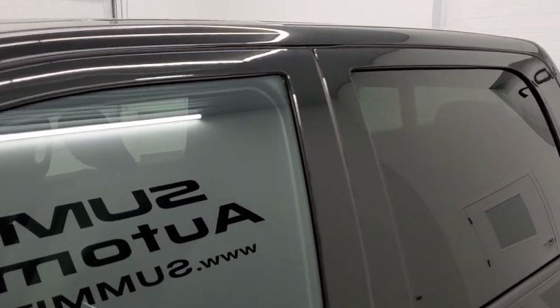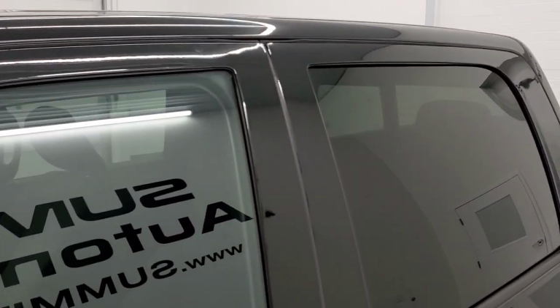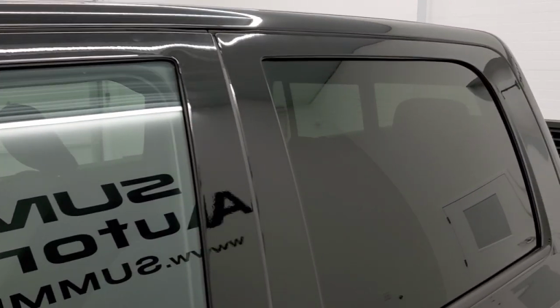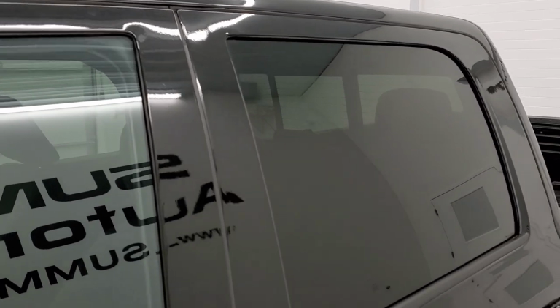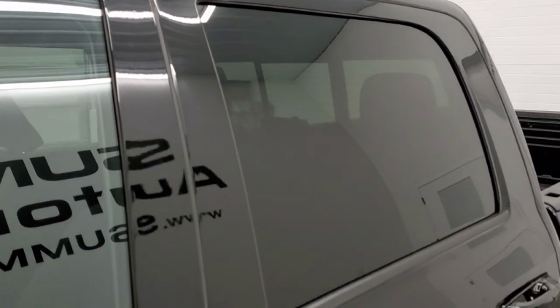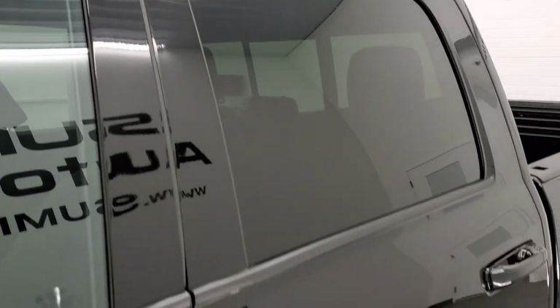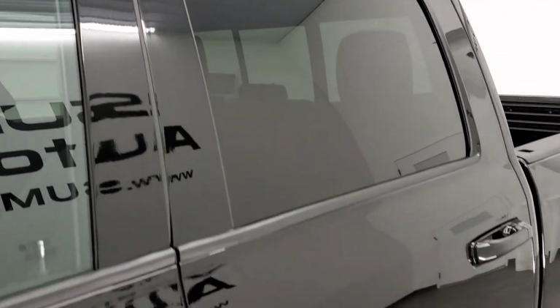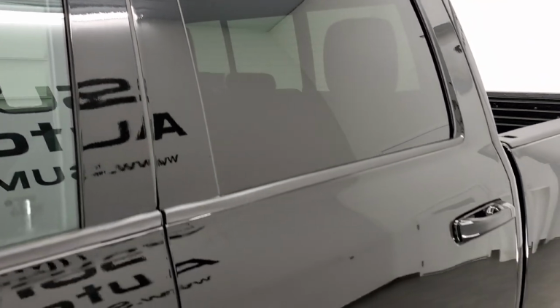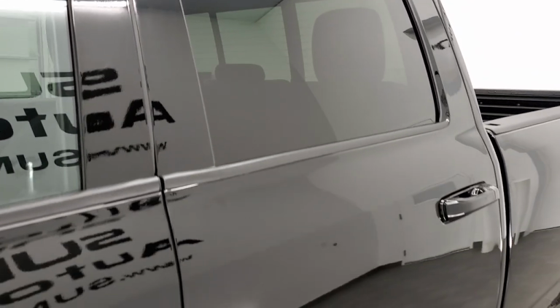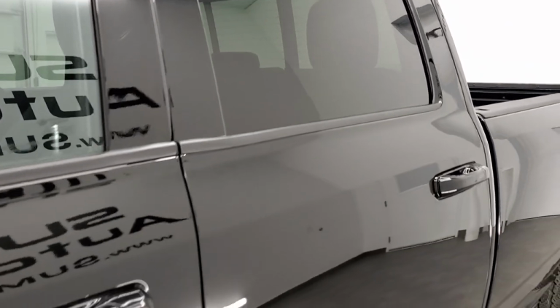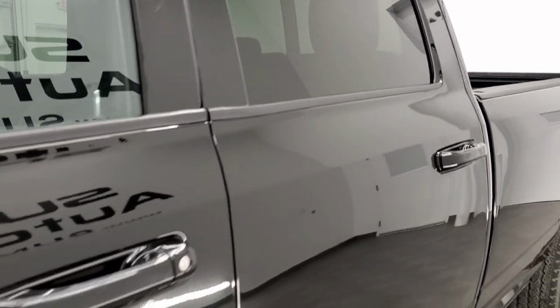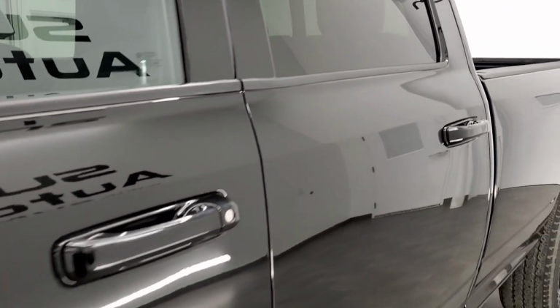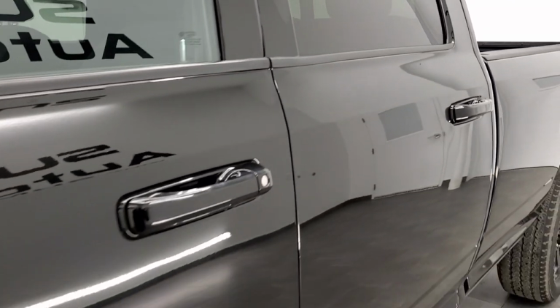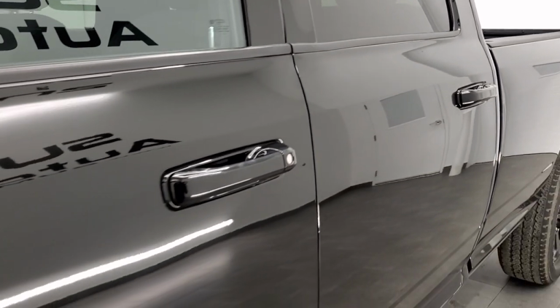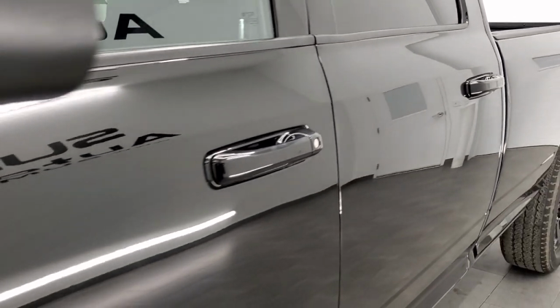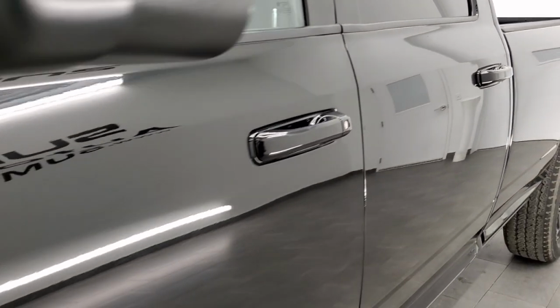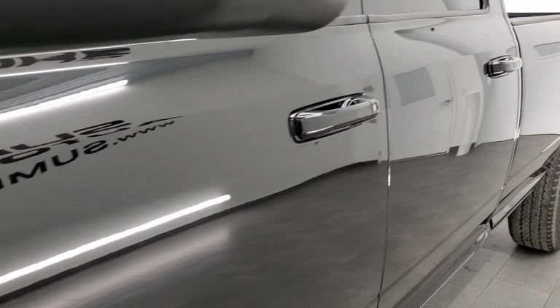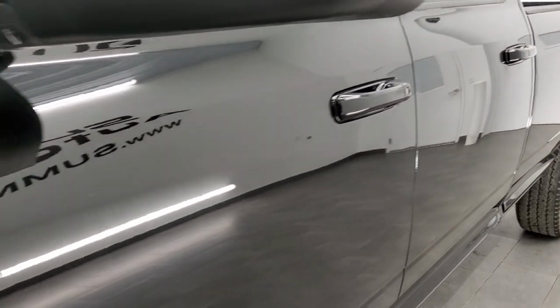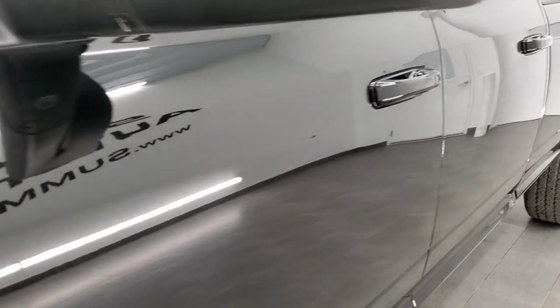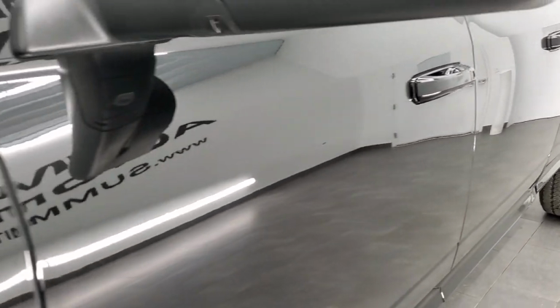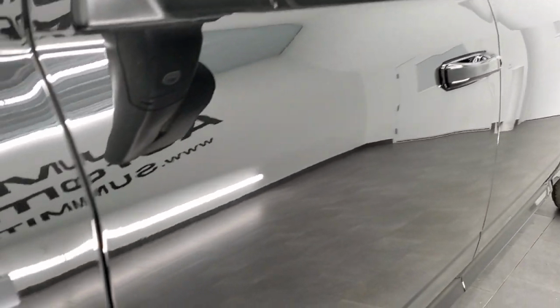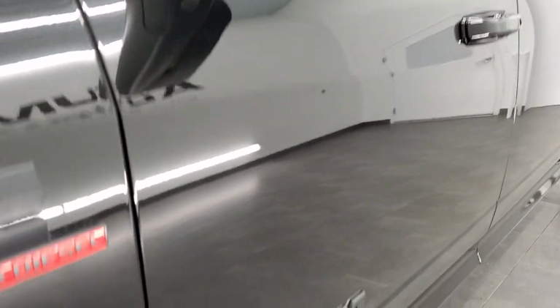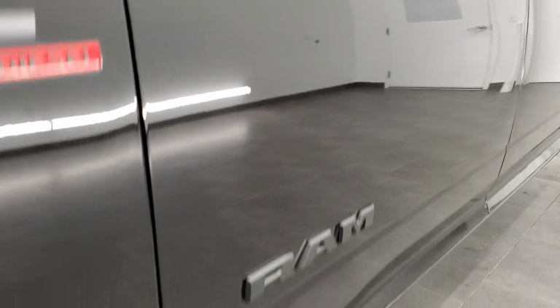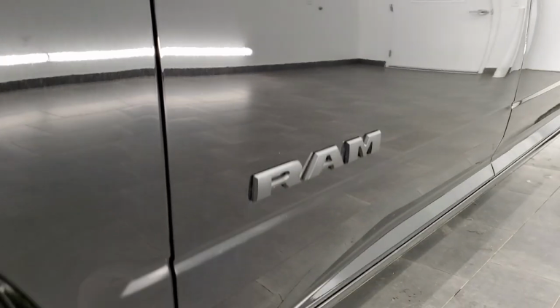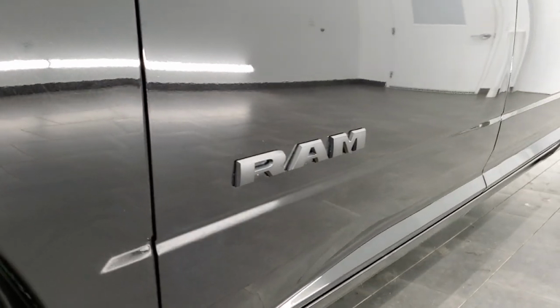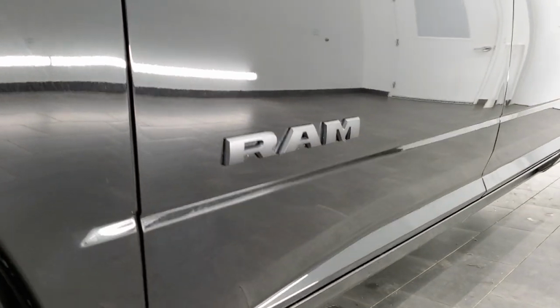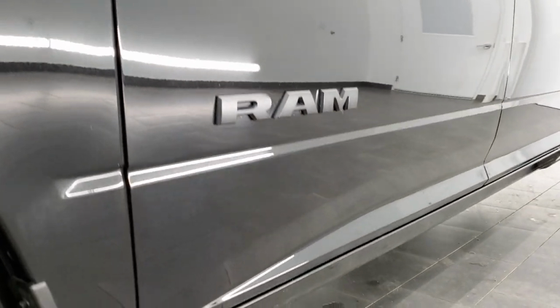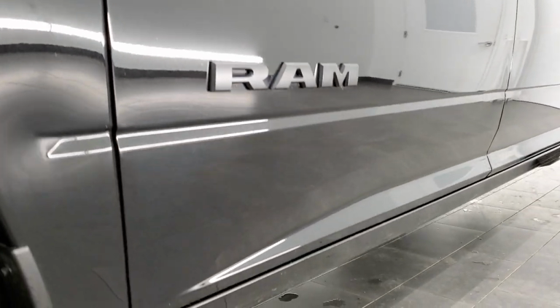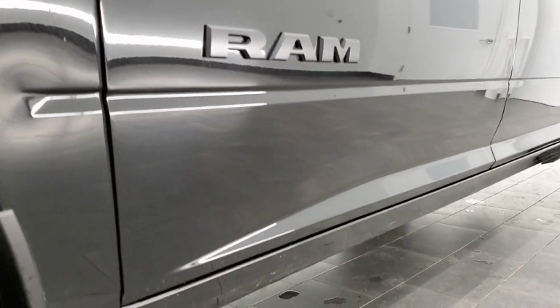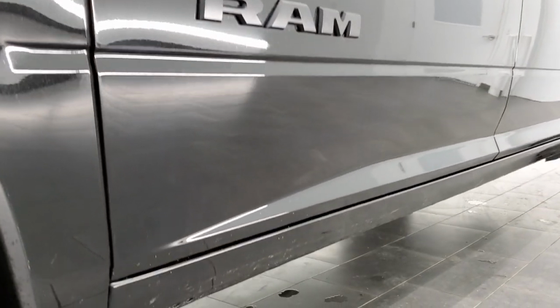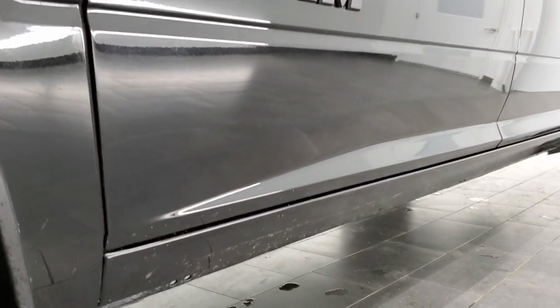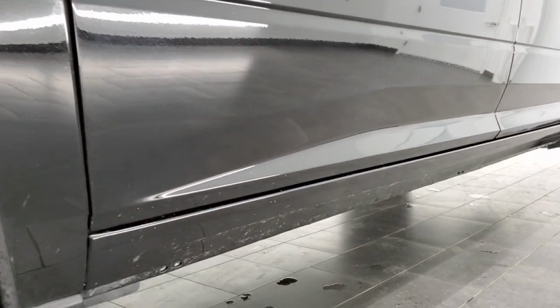If you would like to check out all the photos on this truck, in the upper right hand part of the screen is a link to our website. Click that and check us out there.